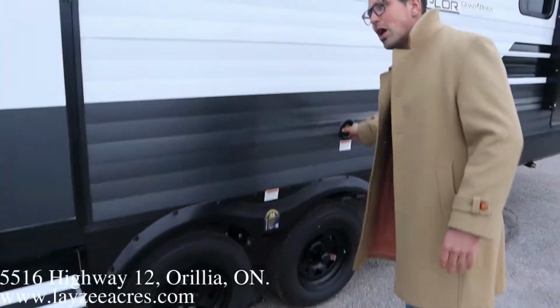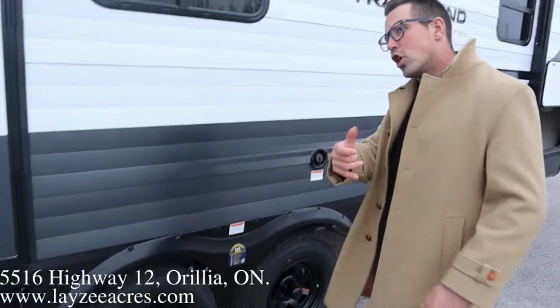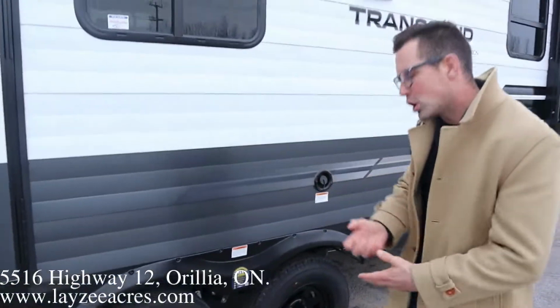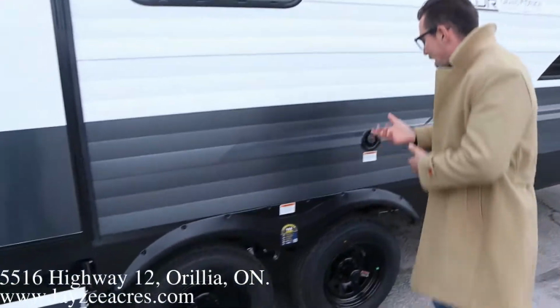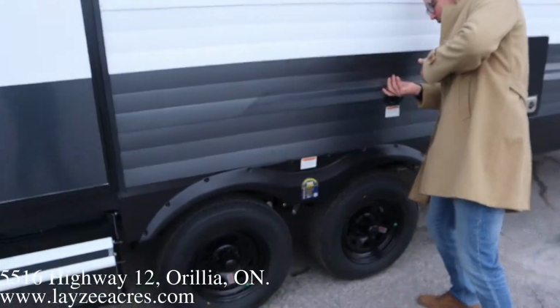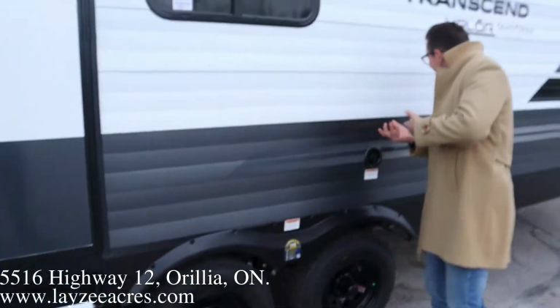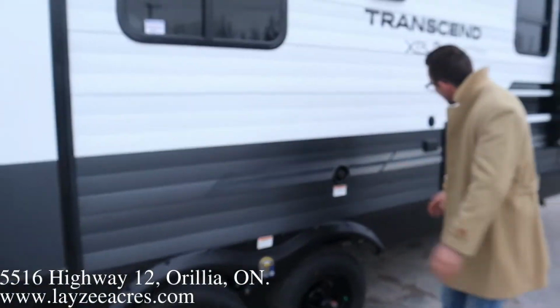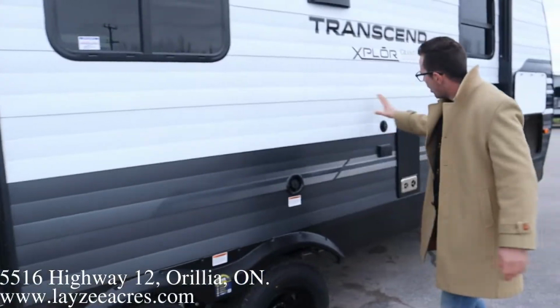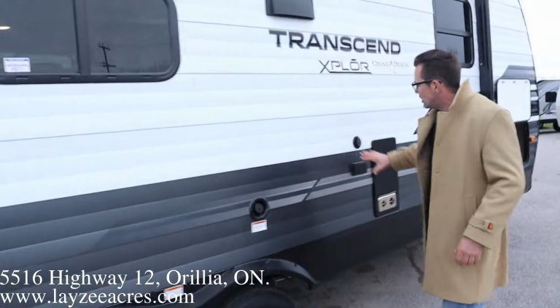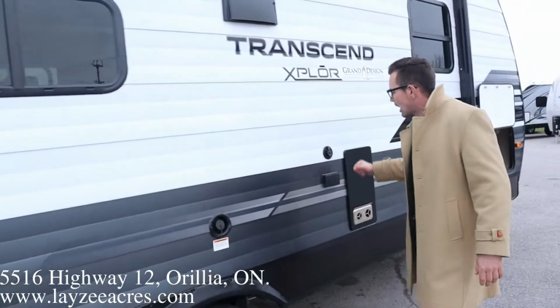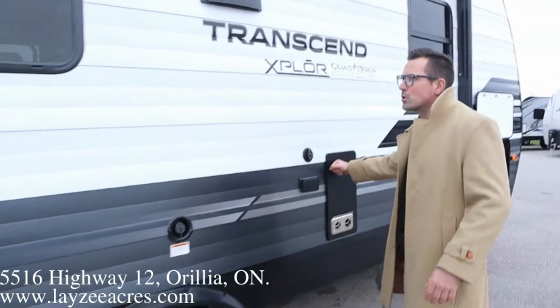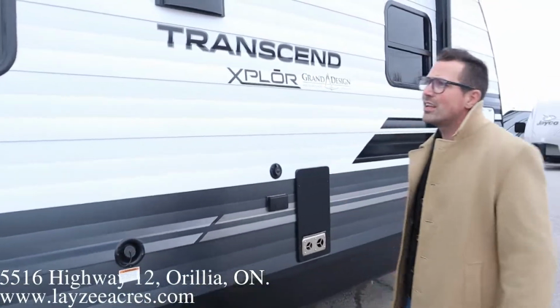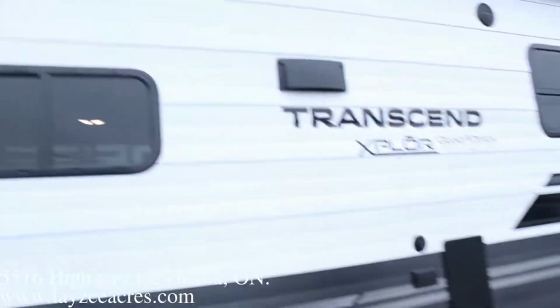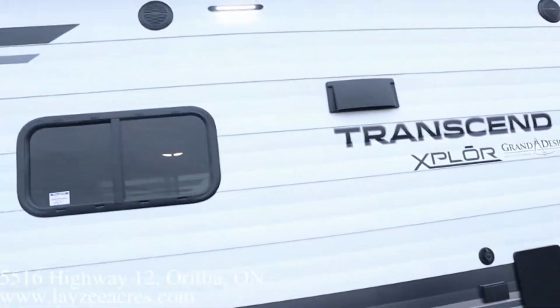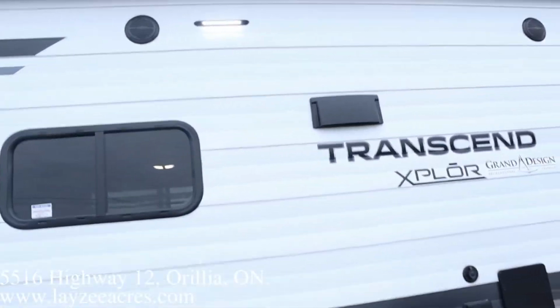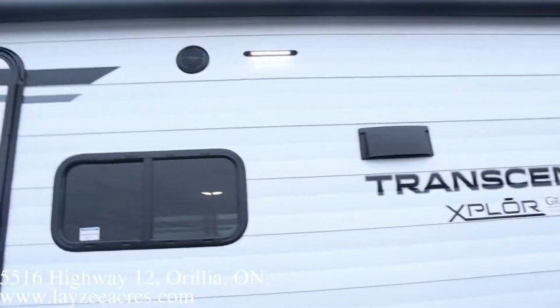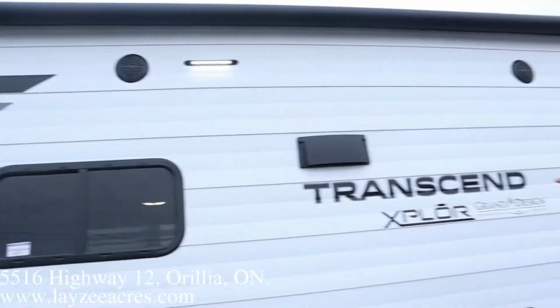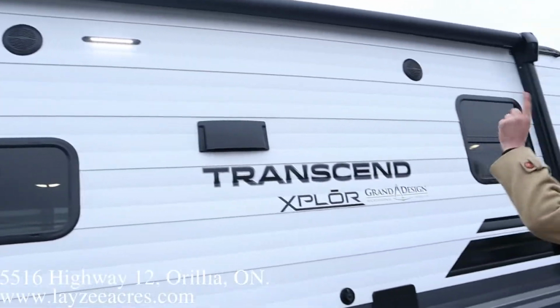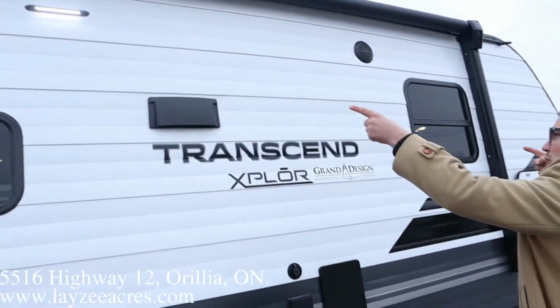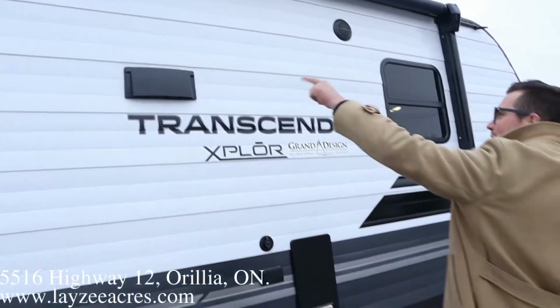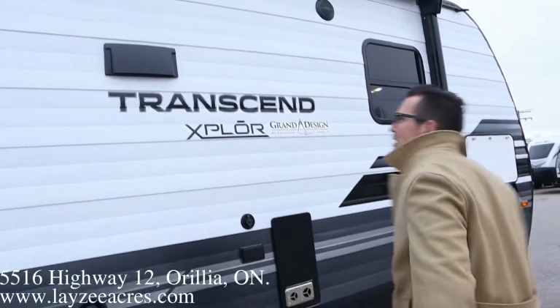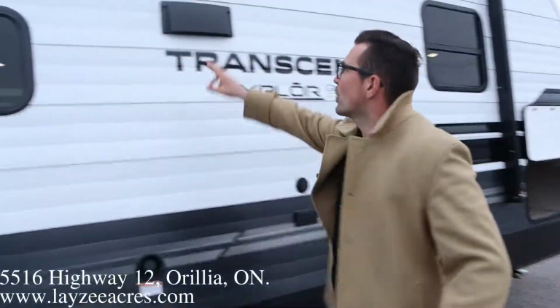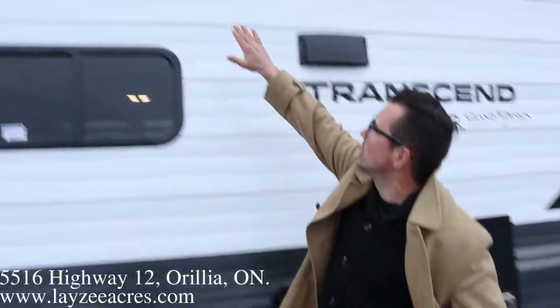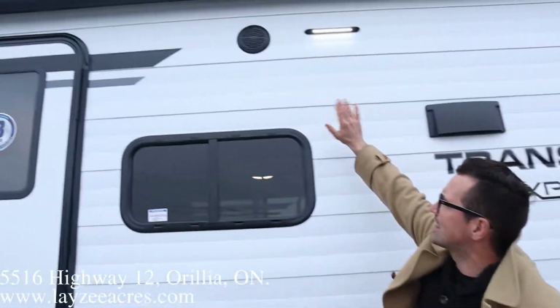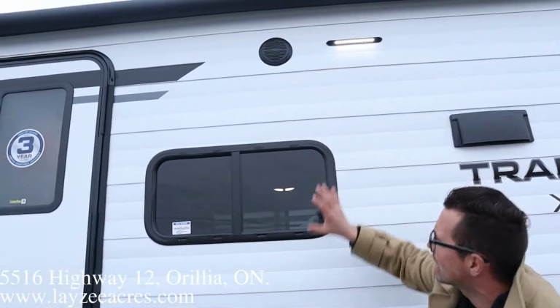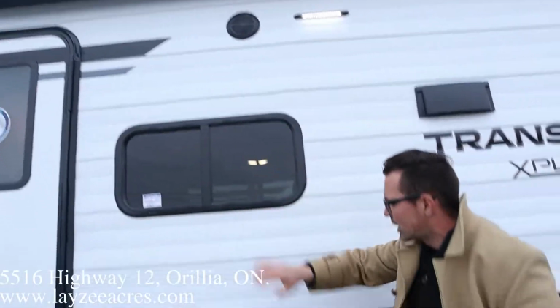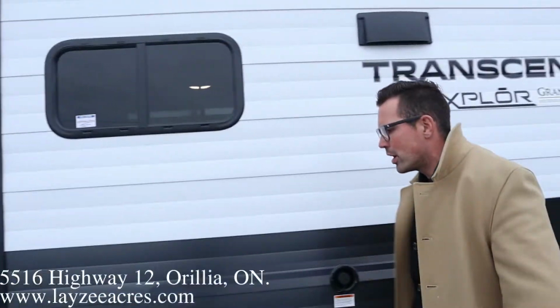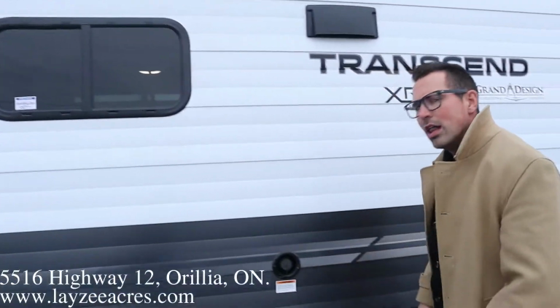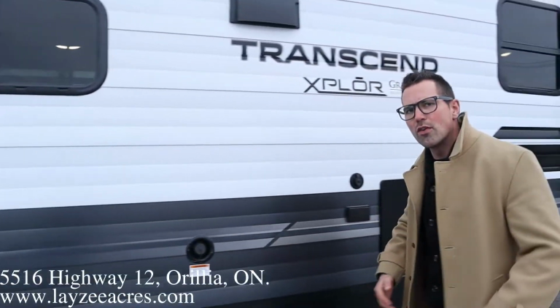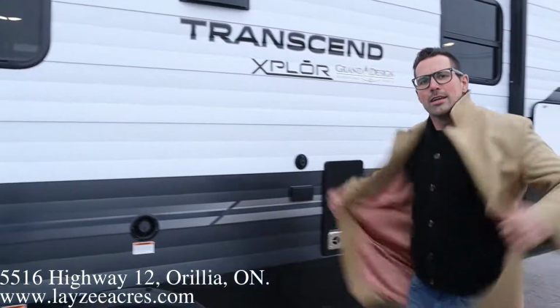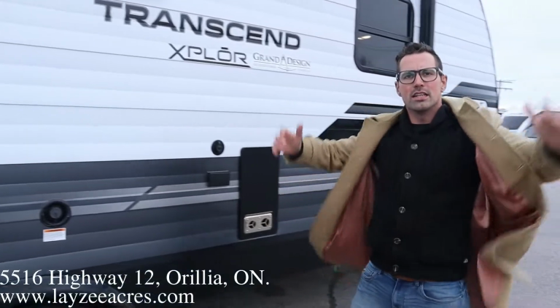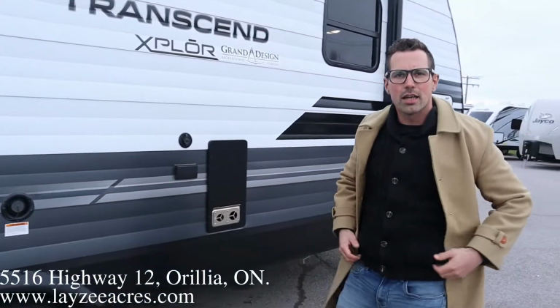If you don't have the end on the hose, you can always gravity fill like that. Outside TV hookup. Furnace vent. Nice trailer, guys. Range hood vent. Outside speaker. LED light right through here — you can see that's nicely lit up. Kitchen window. Let's go have a look inside, guys.